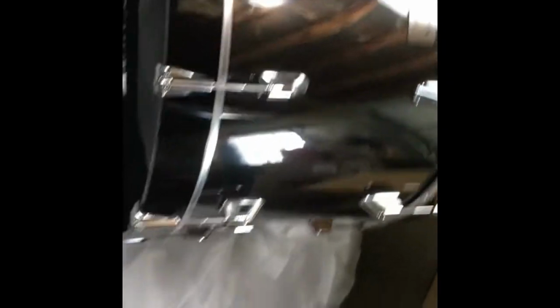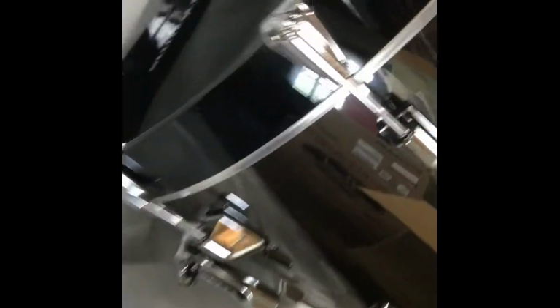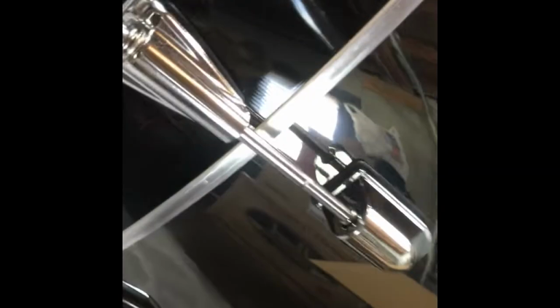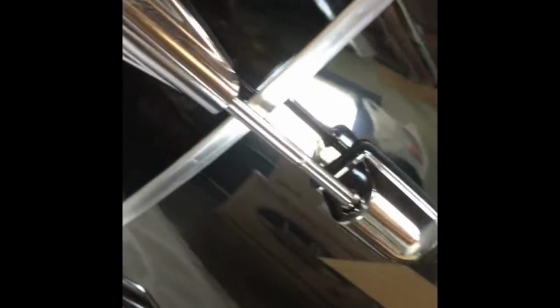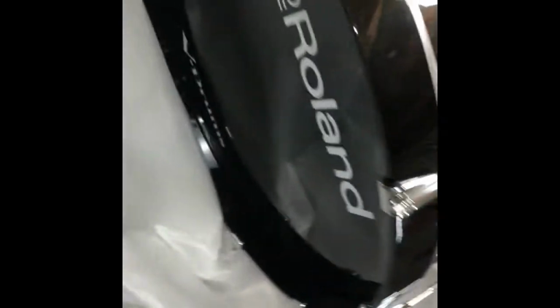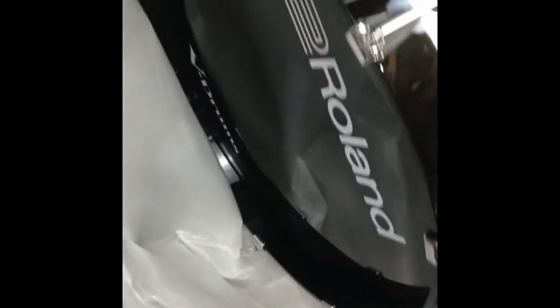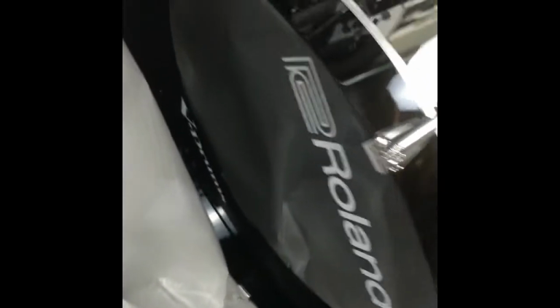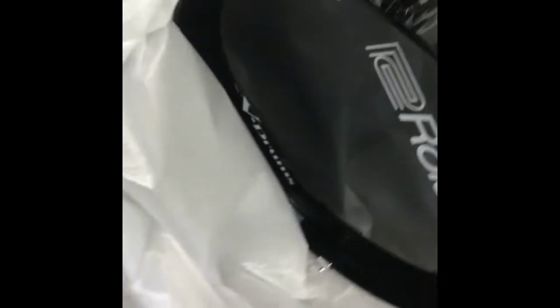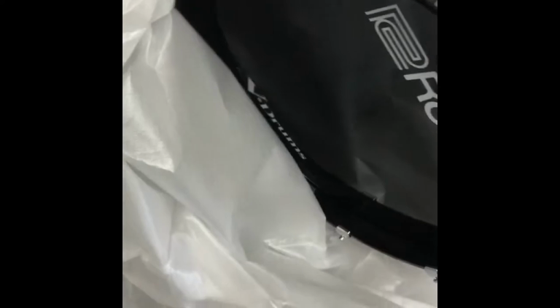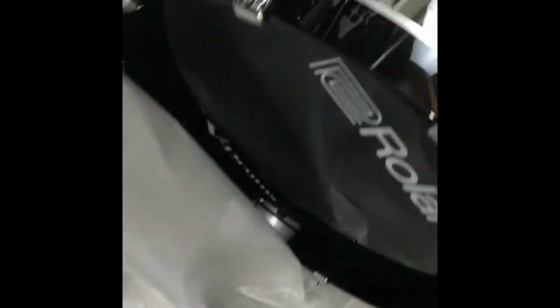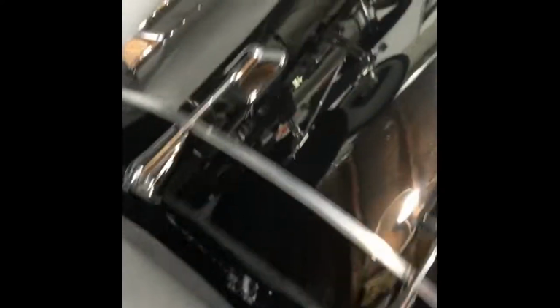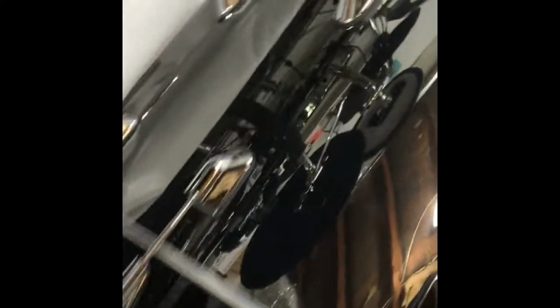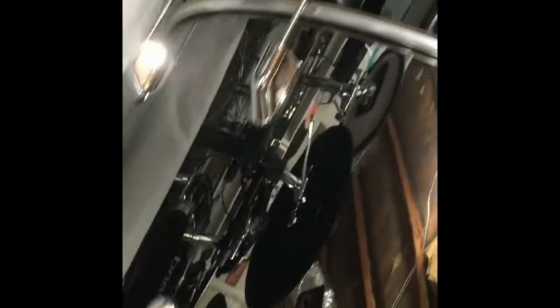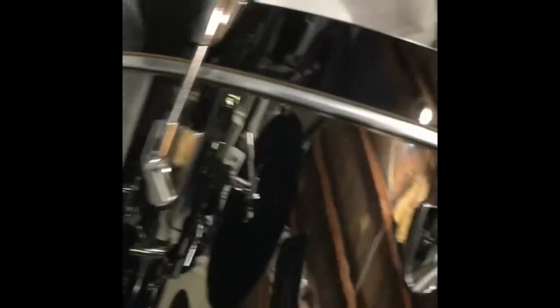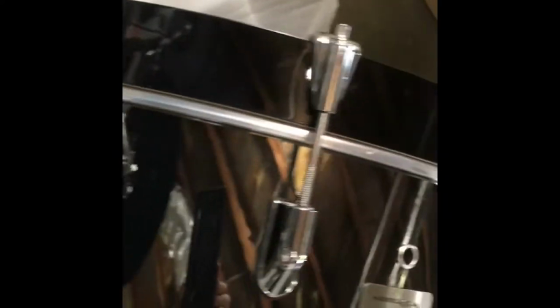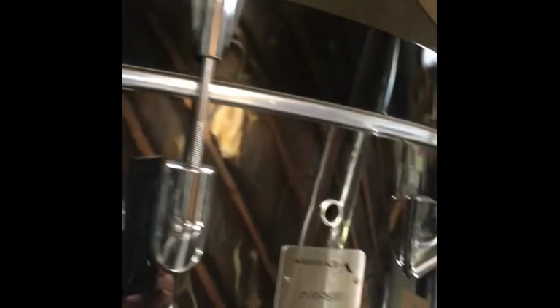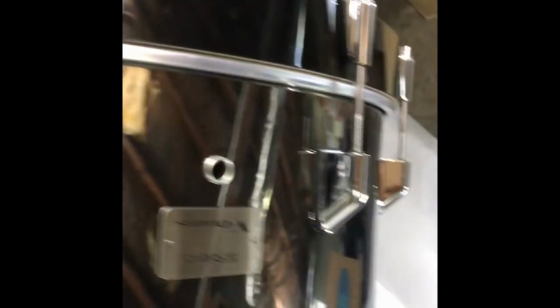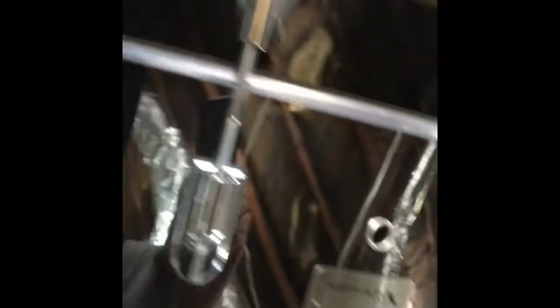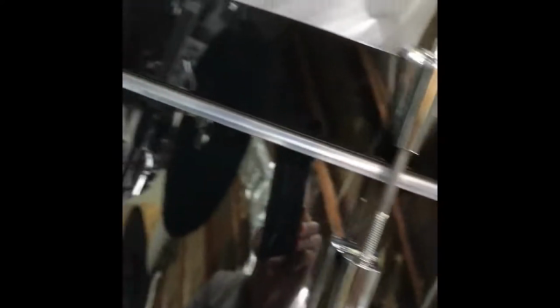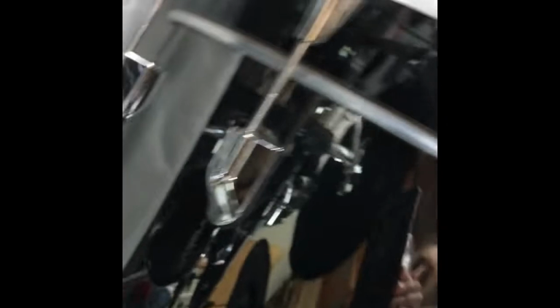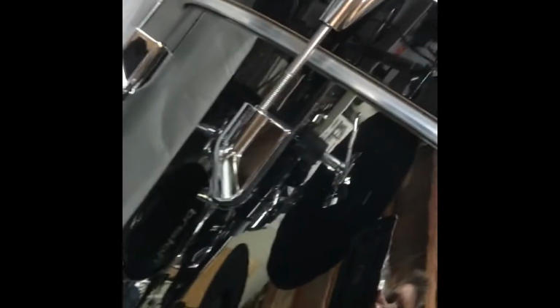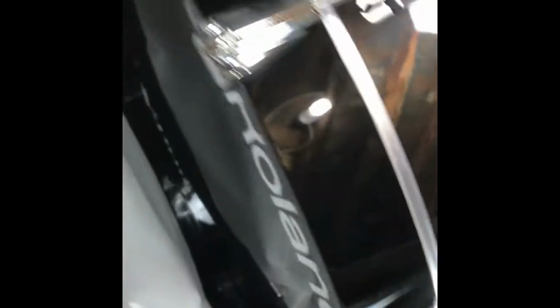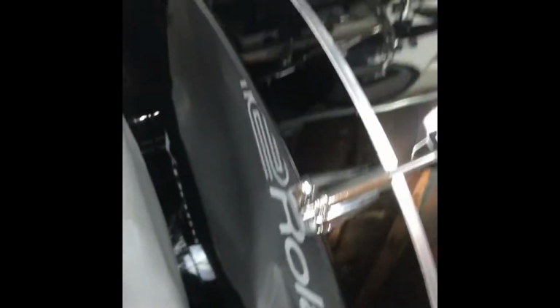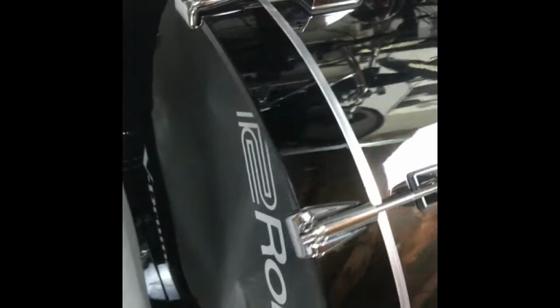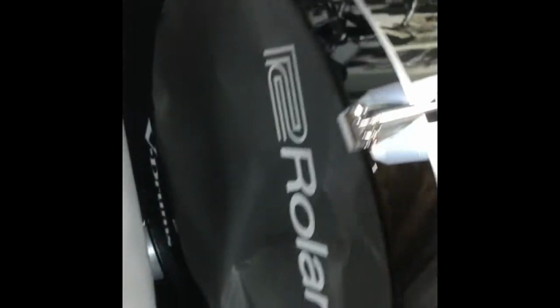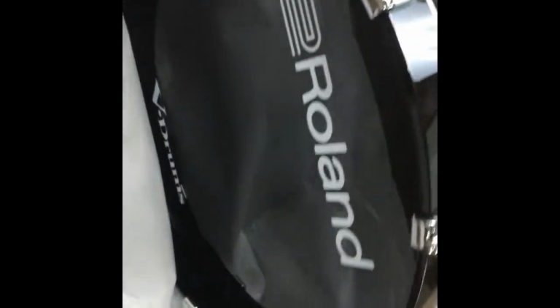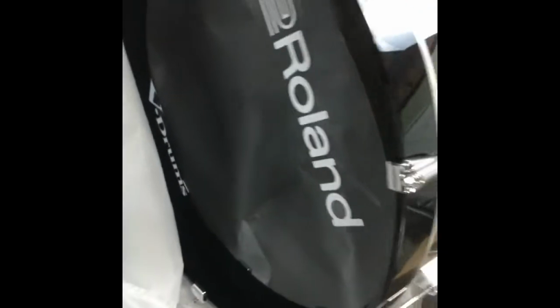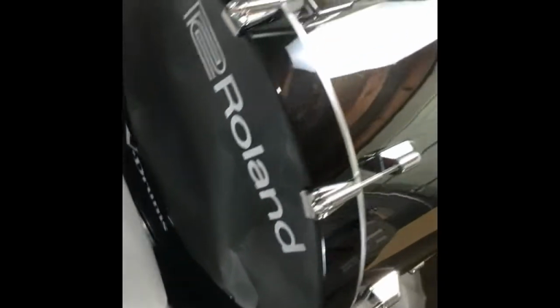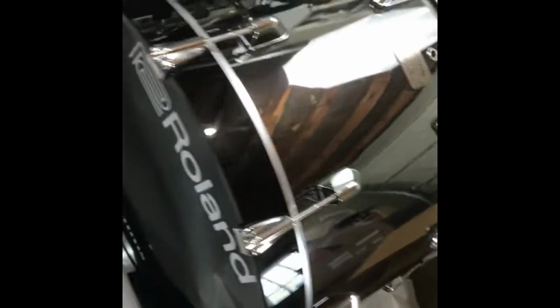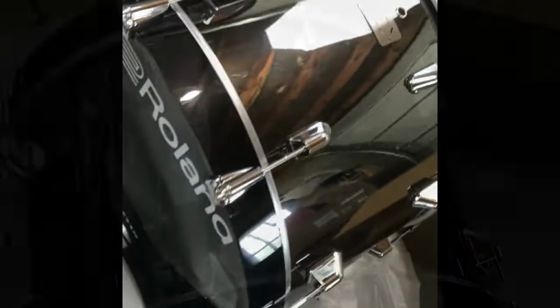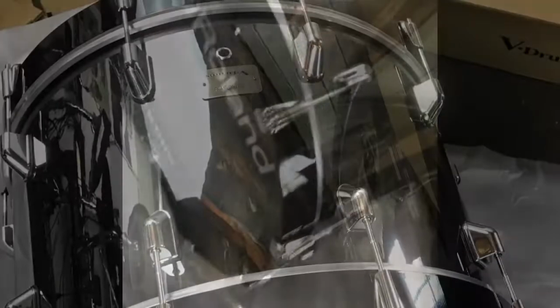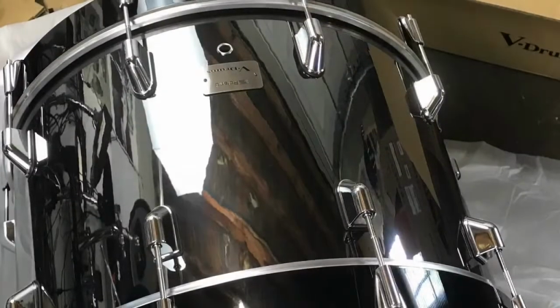We unpacked it, and it's an amazing-looking drum. It's way better than the pictures that Roland put out in January when they introduced it. It's significantly better in these pictures, so we're glad we unboxed it.